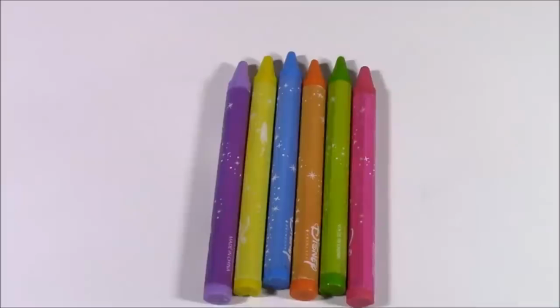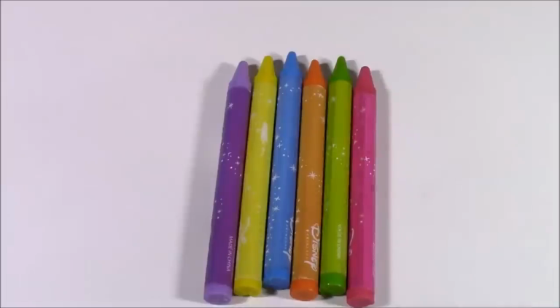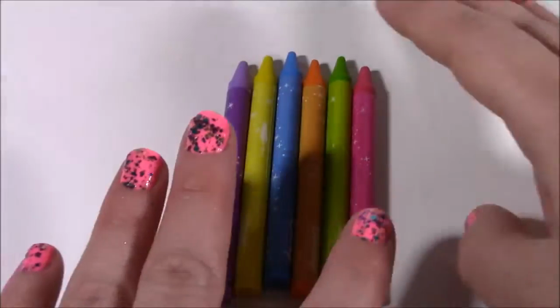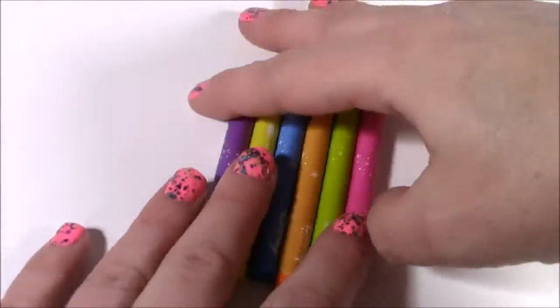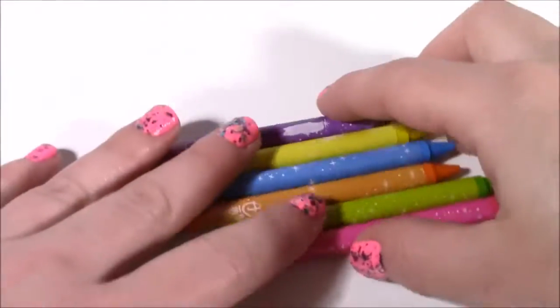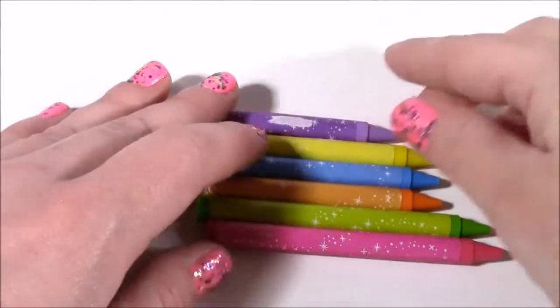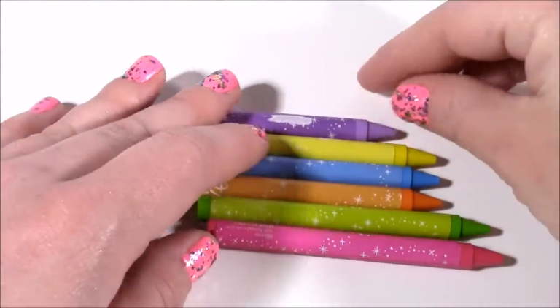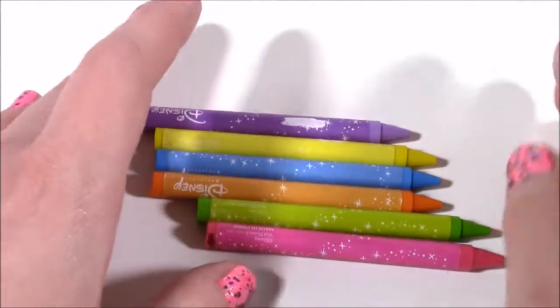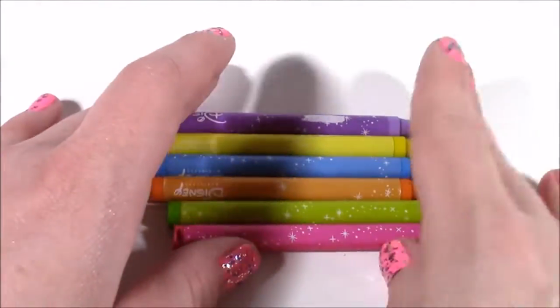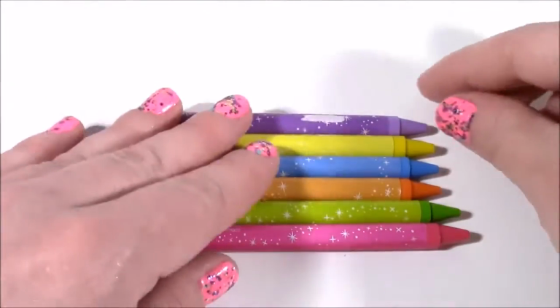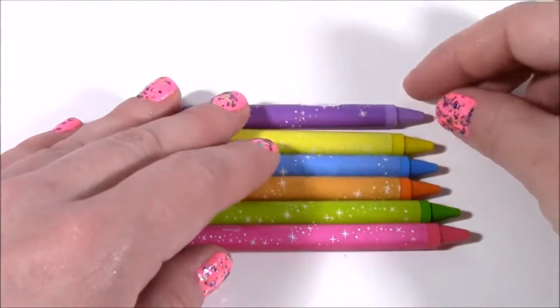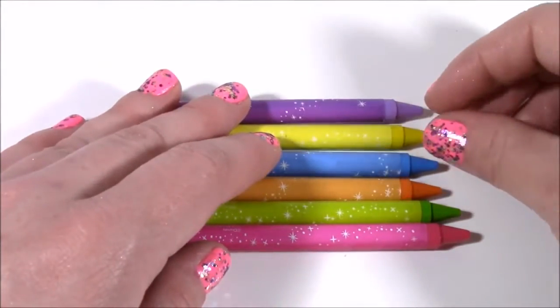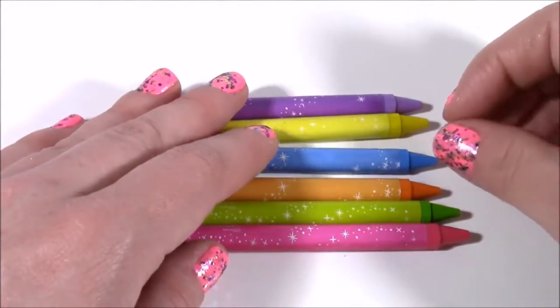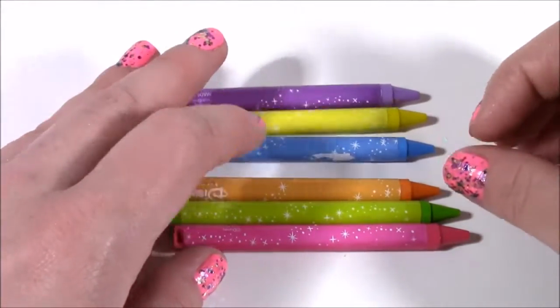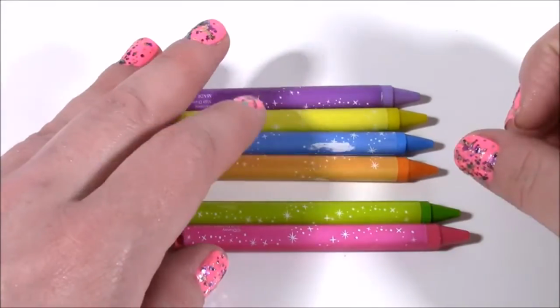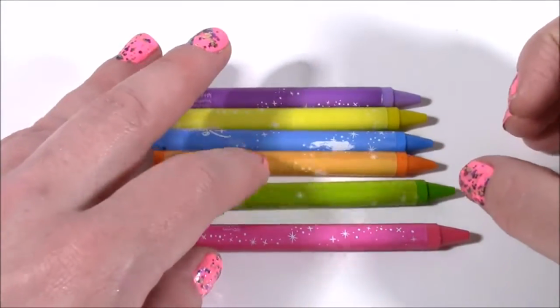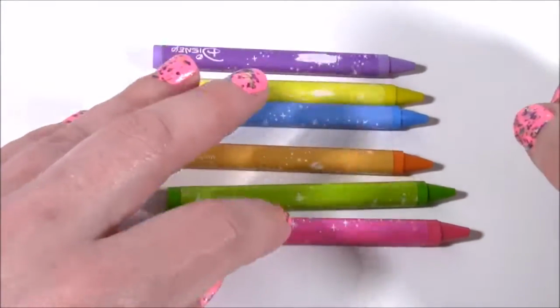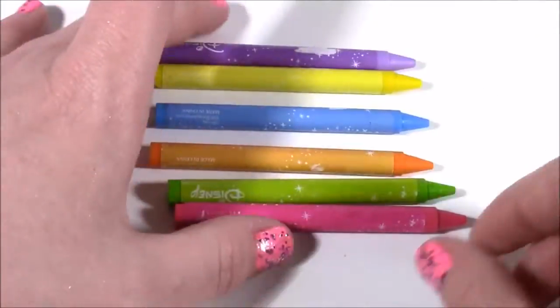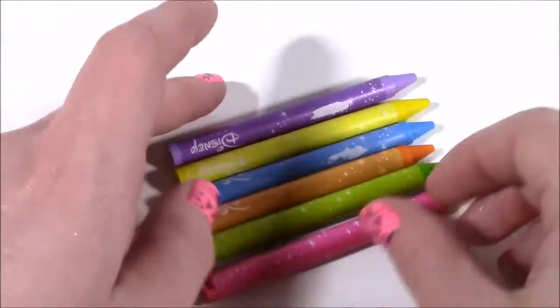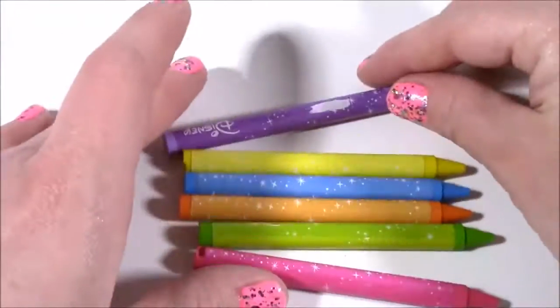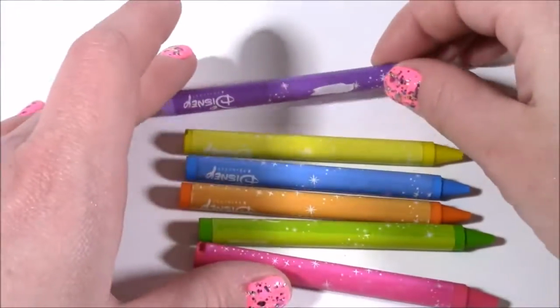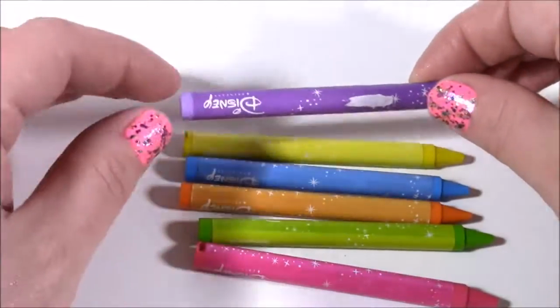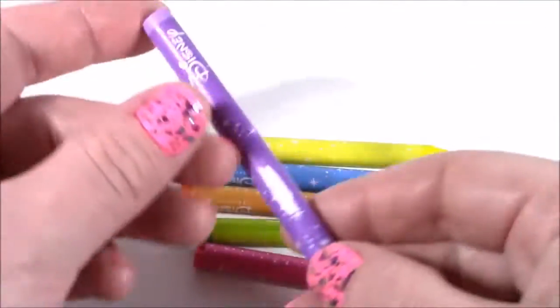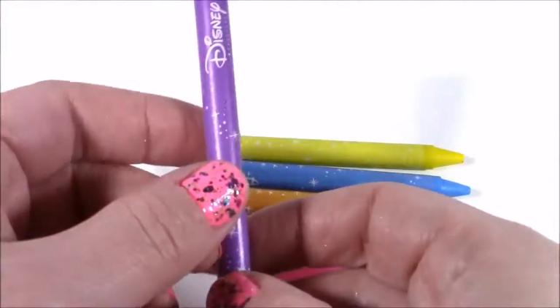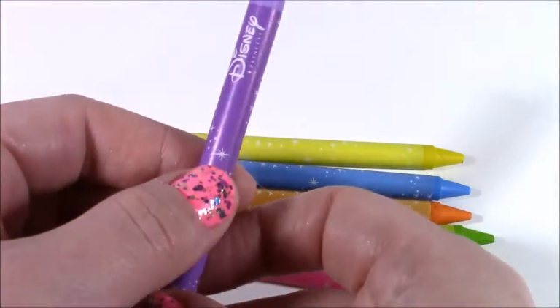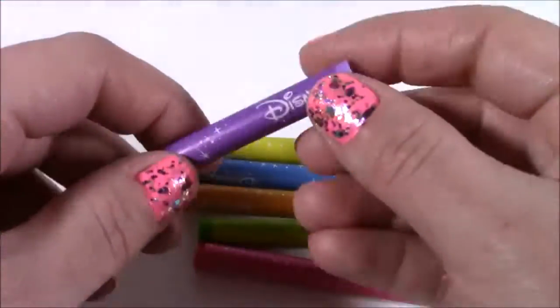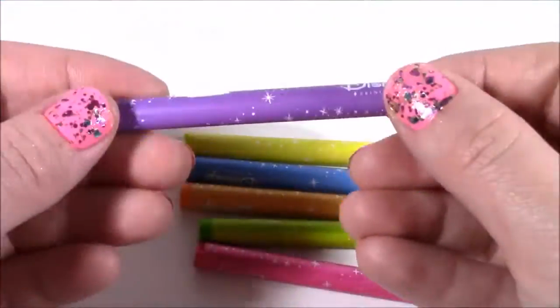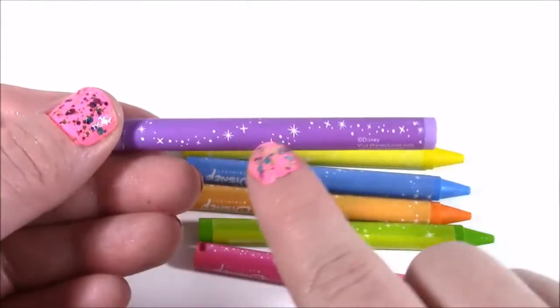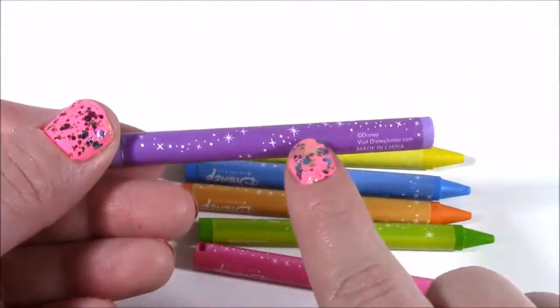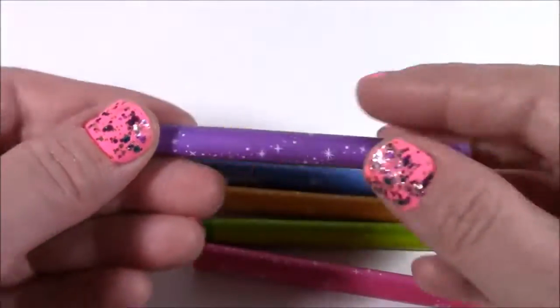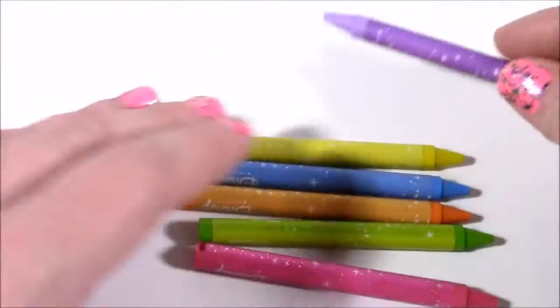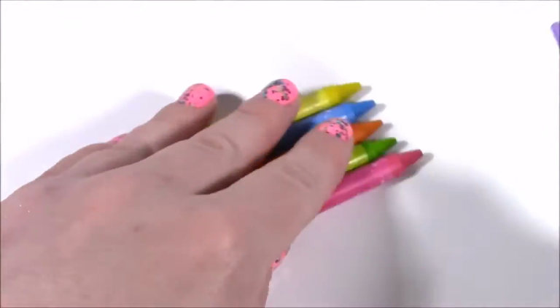Some coloring tools — we get these crayons in all the beautiful princess colors: purple, yellow, blue, orange, green, and pink. They're so pretty. They say Disney Princess on them and they have these little shimmering sparkles.